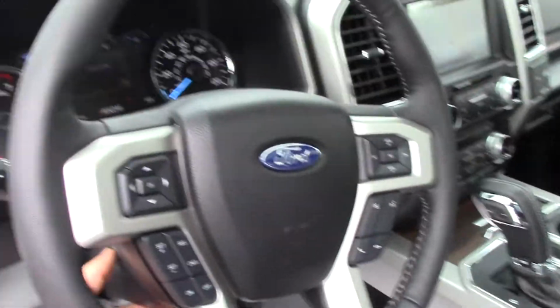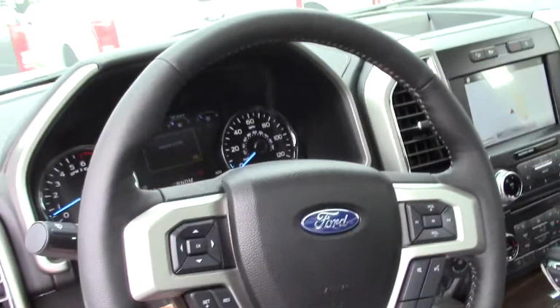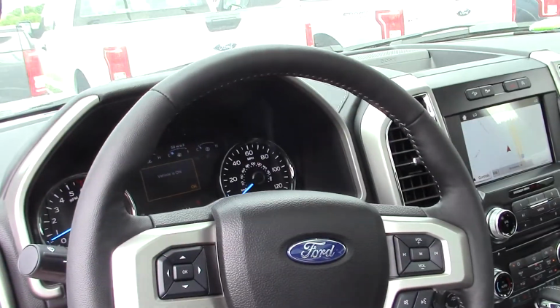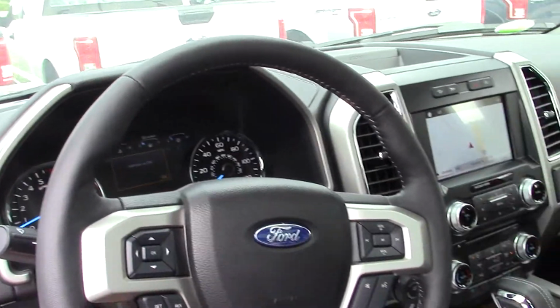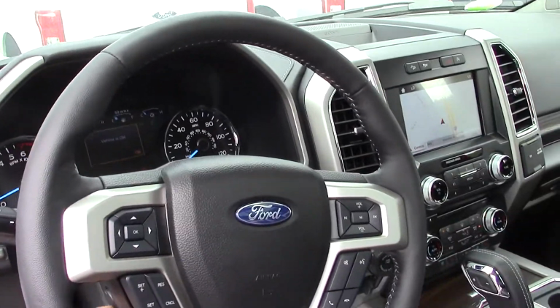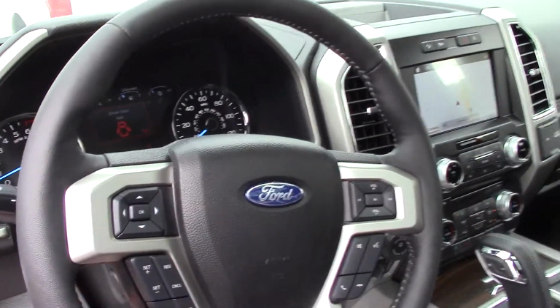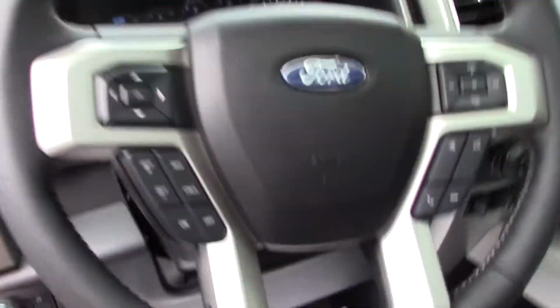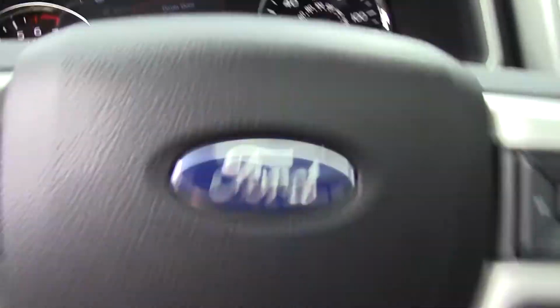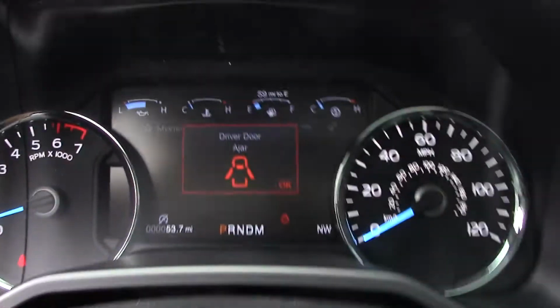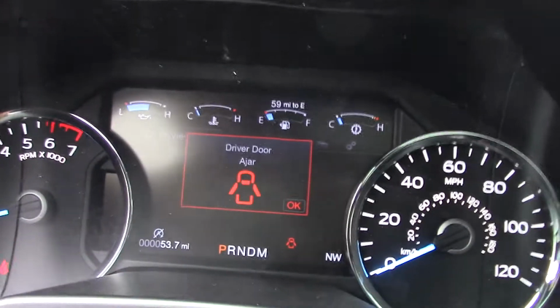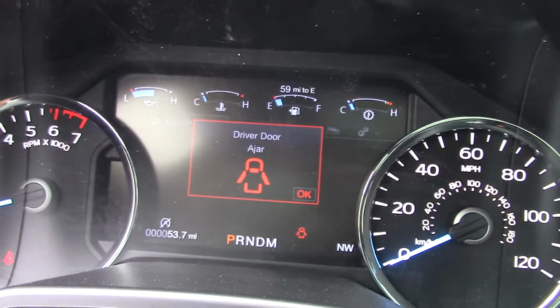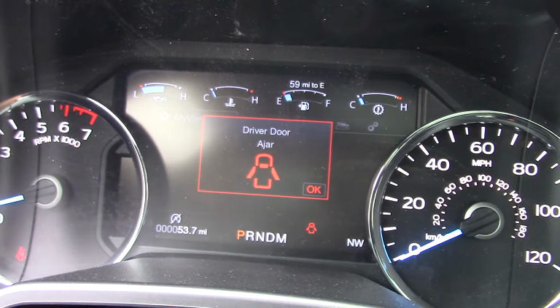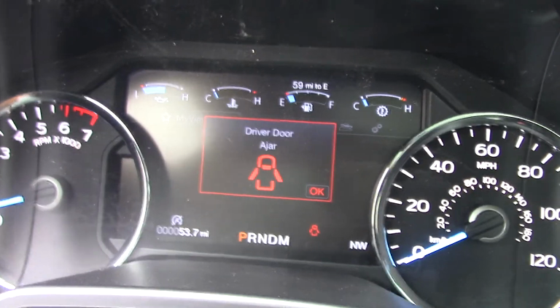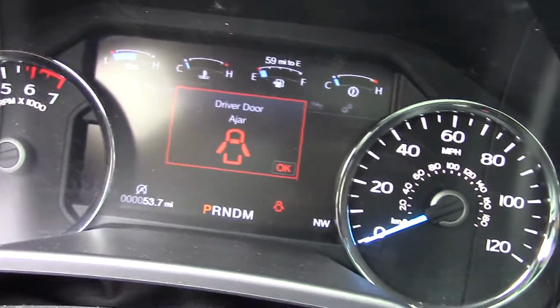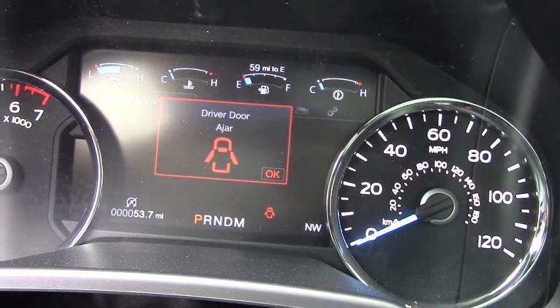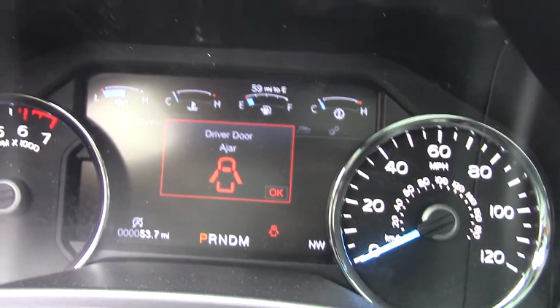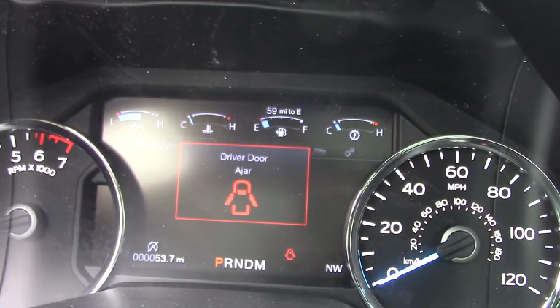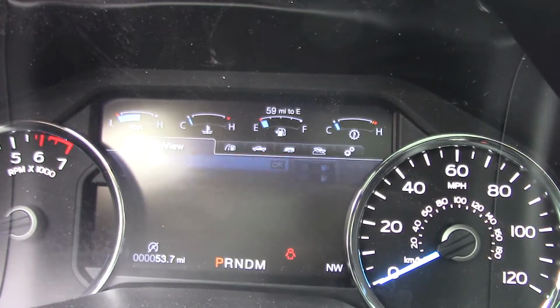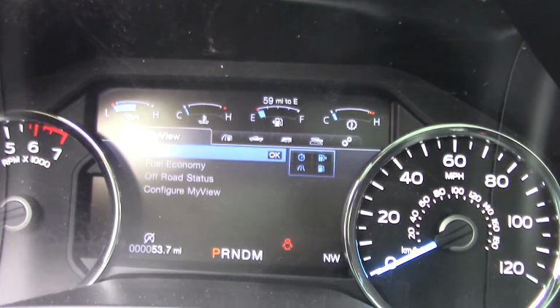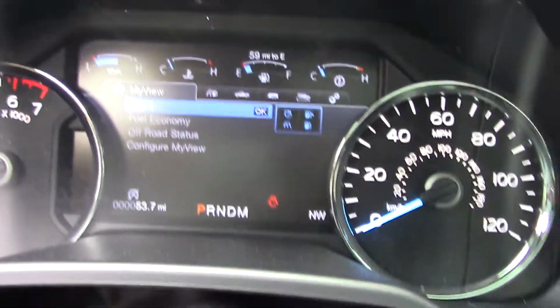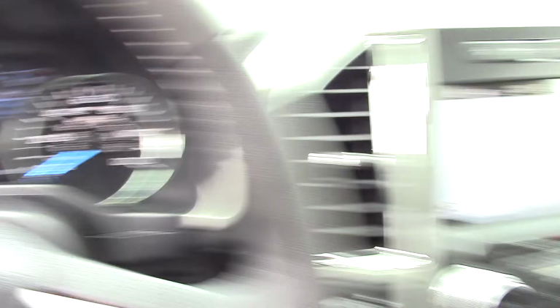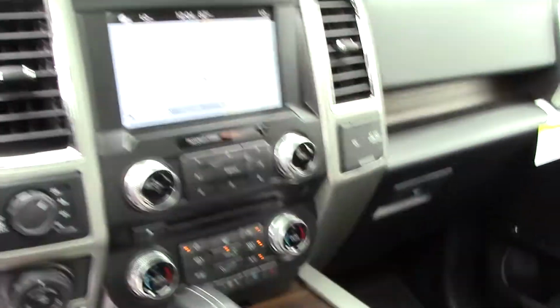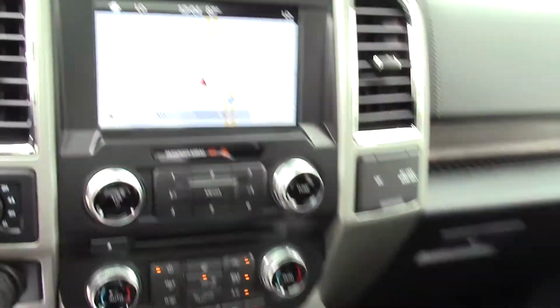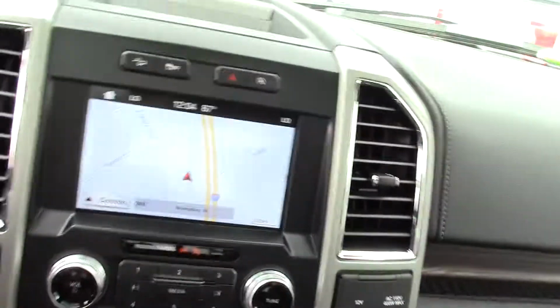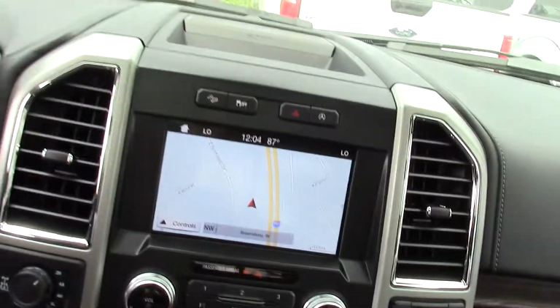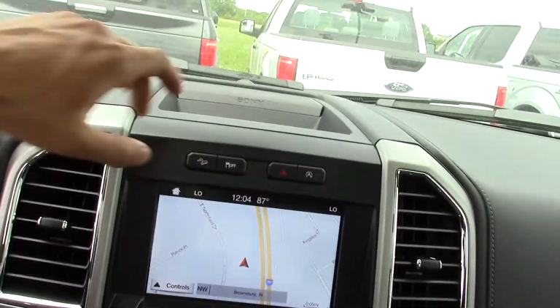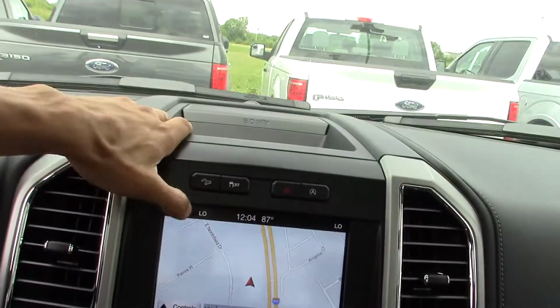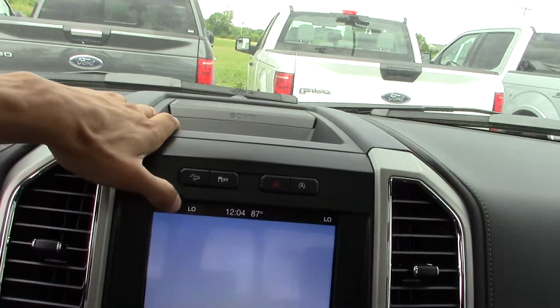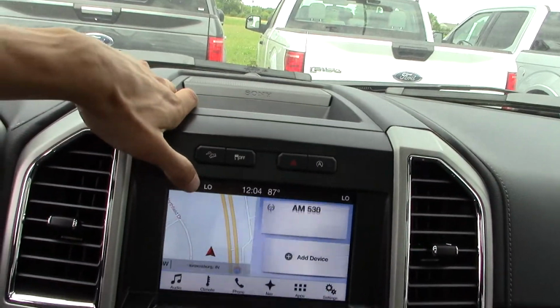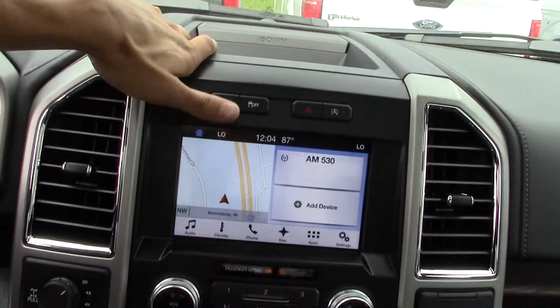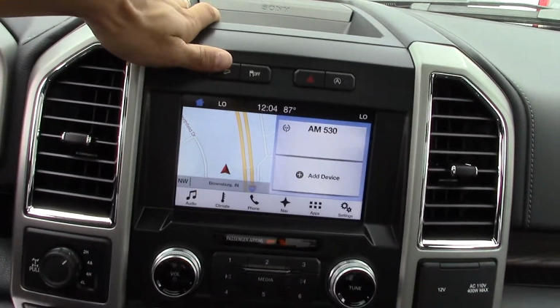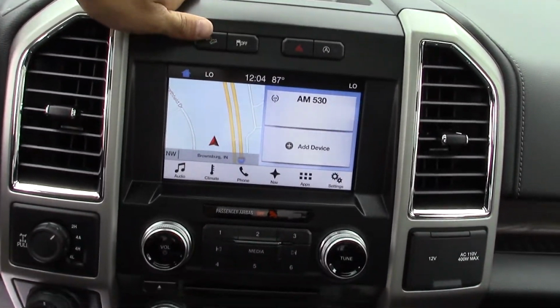Steering wheel adjusts up, down, forward and backward — telescopic. 53 miles left on this bad boy. Nav — this does have Sync 3 and my Ford Pass on it as well.